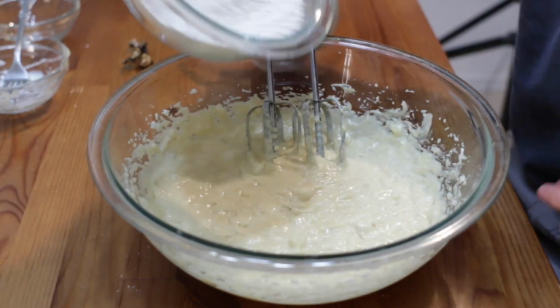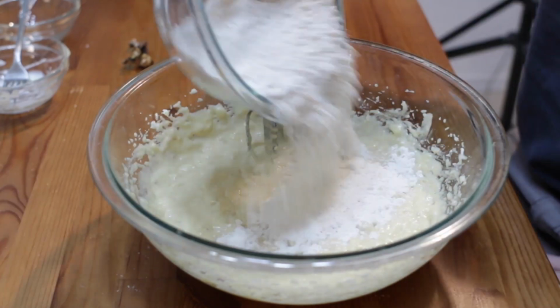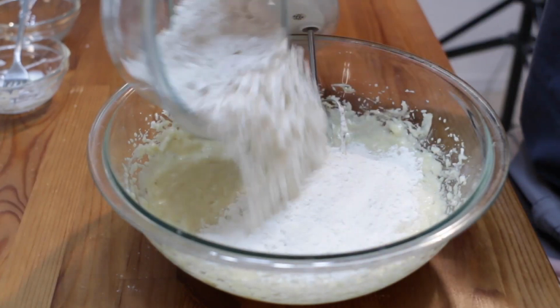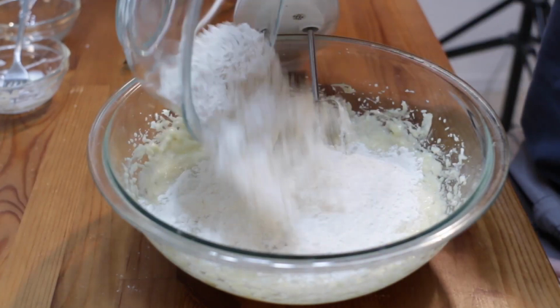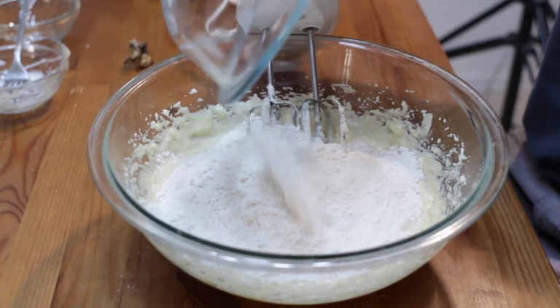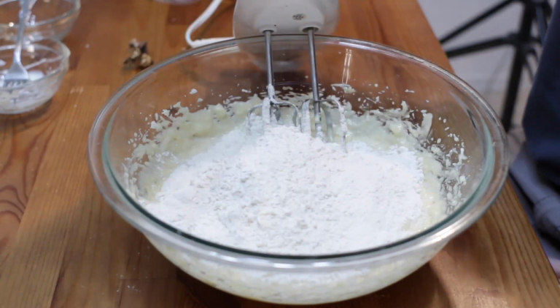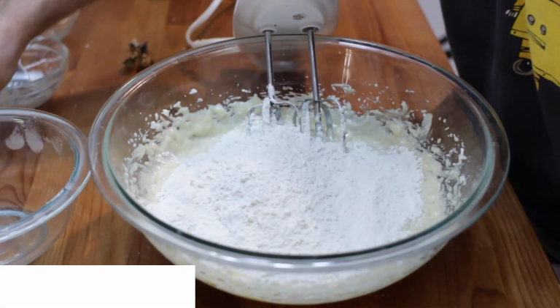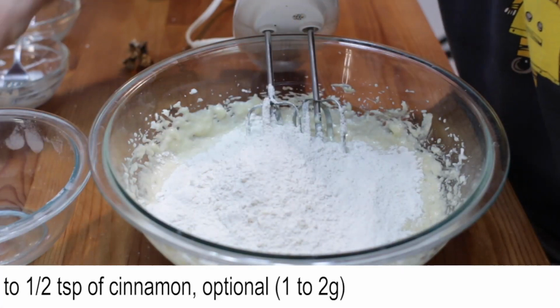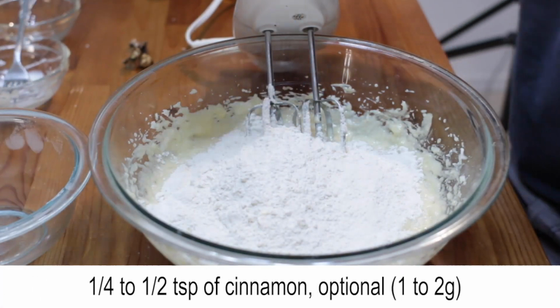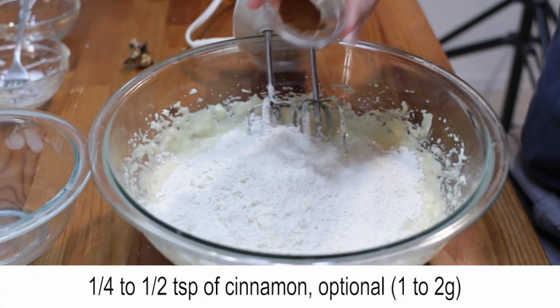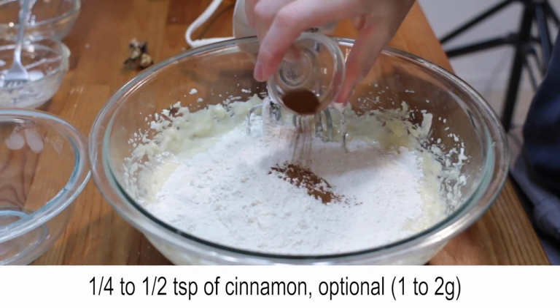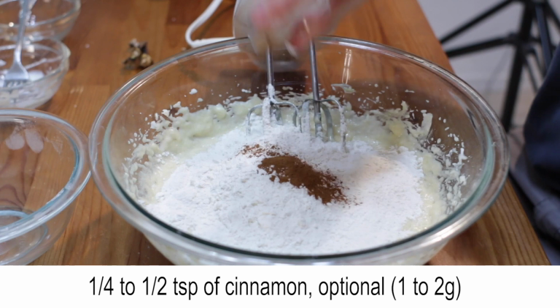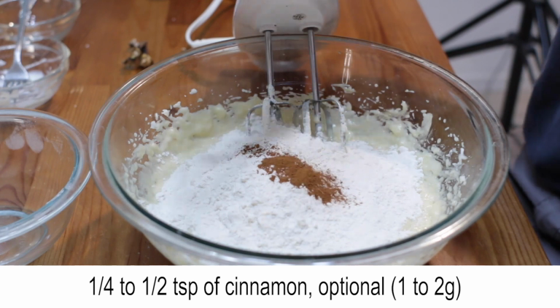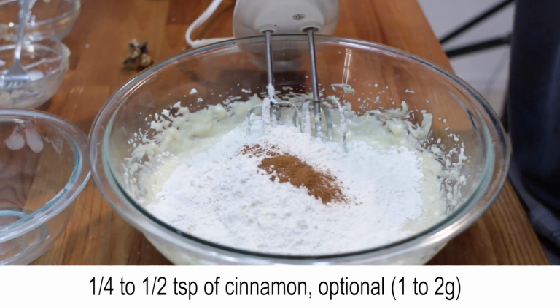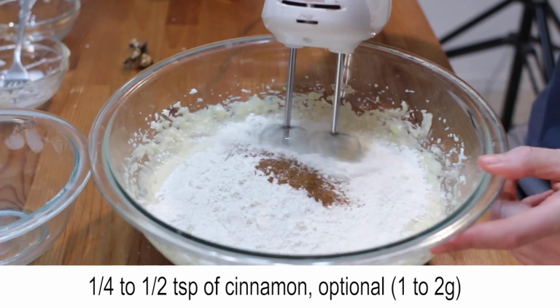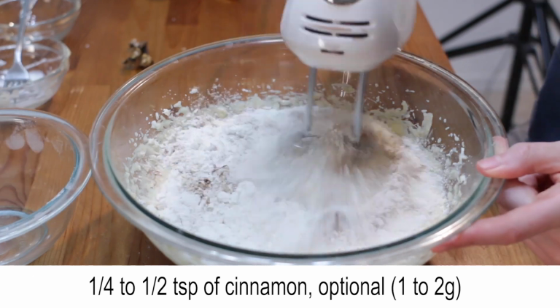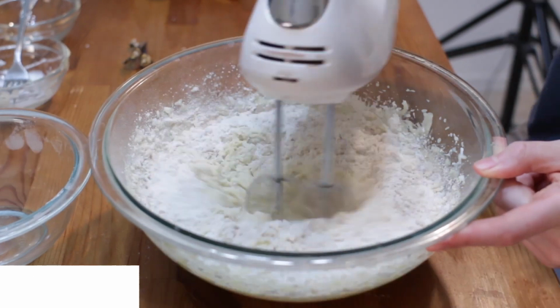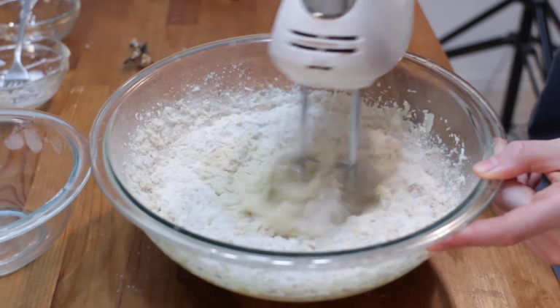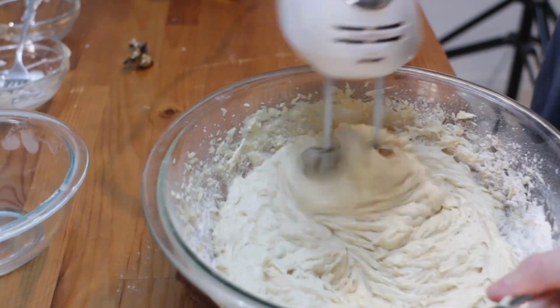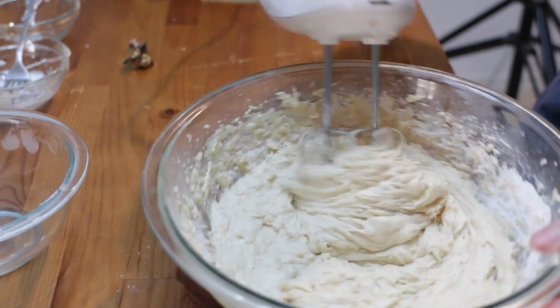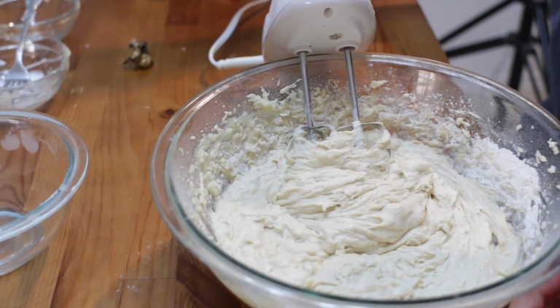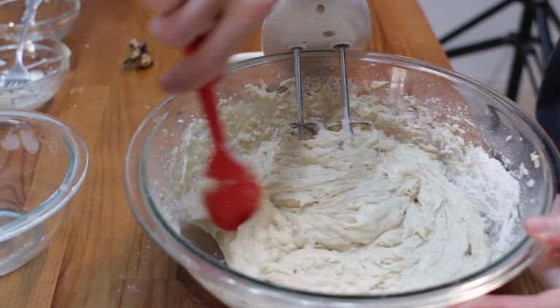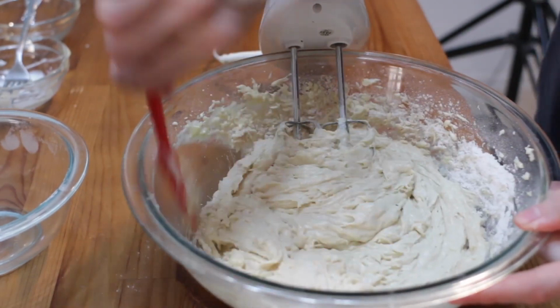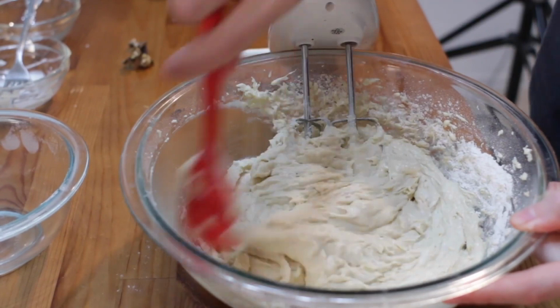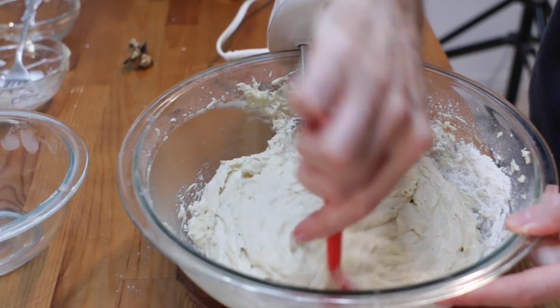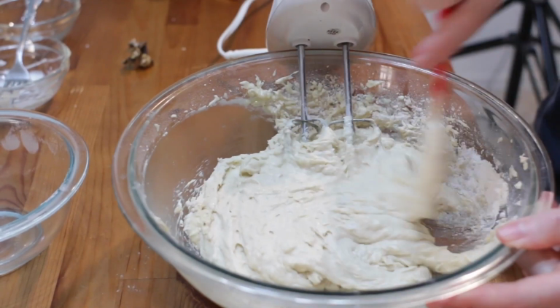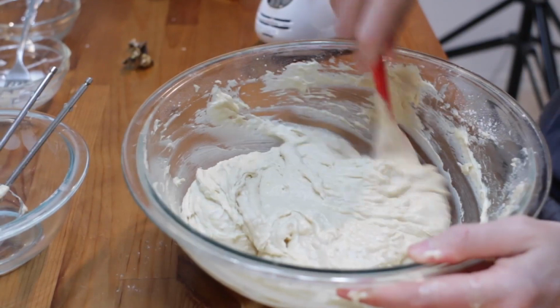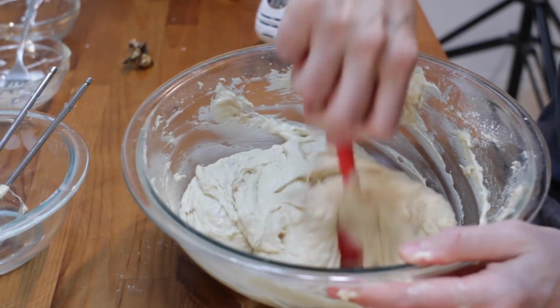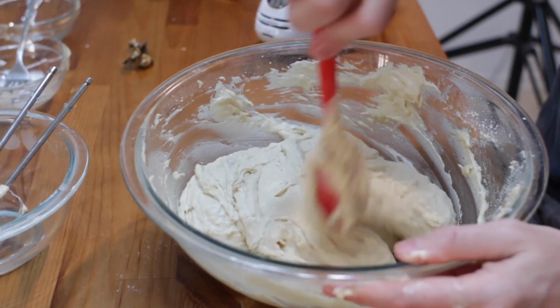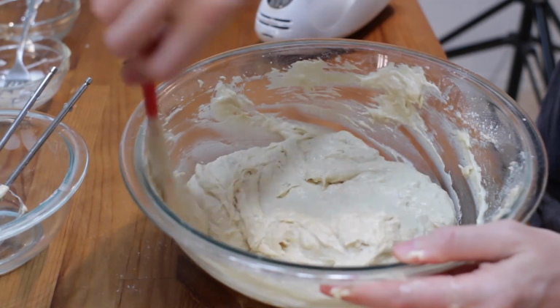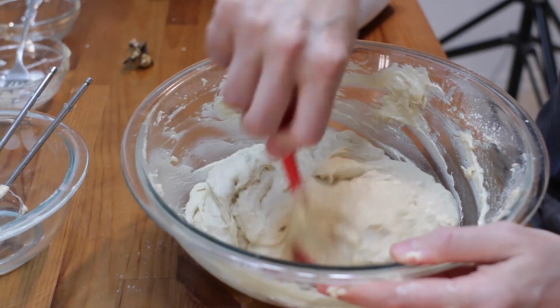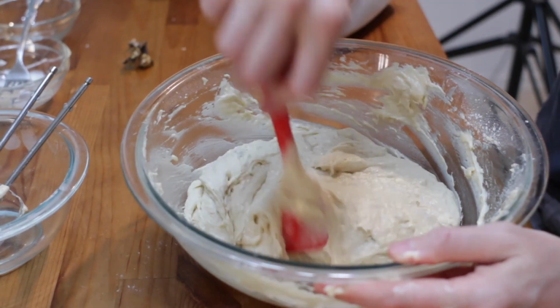Add the flour mixture and then a quarter to a half teaspoon of cinnamon and mix those in with the batter. Scrape the sides of the bowl, then remove the beaters and give the batter a good stir.